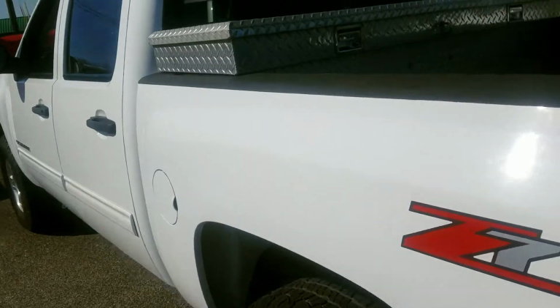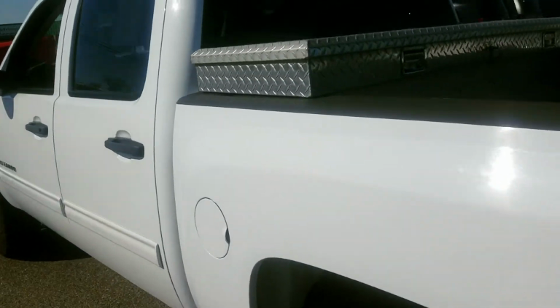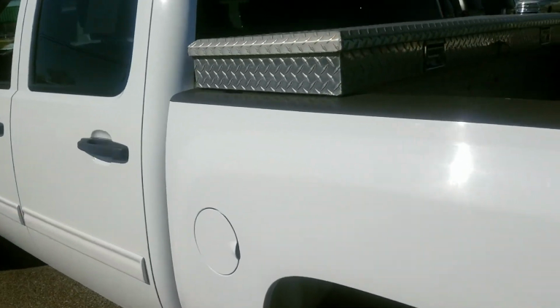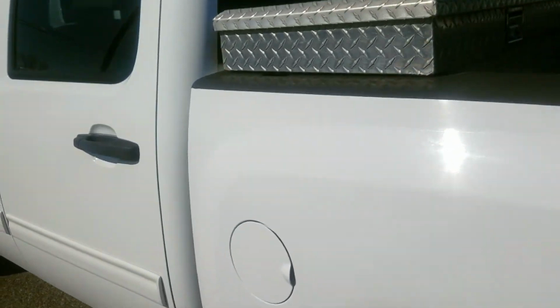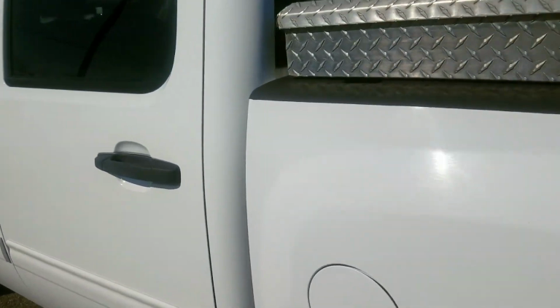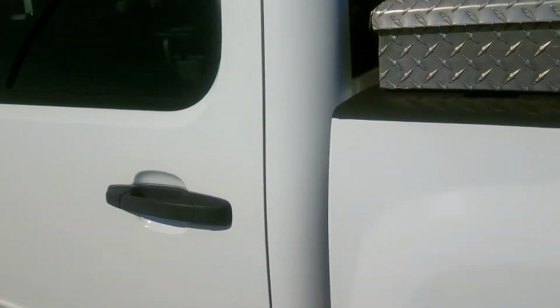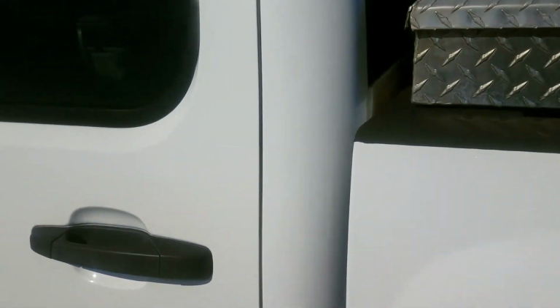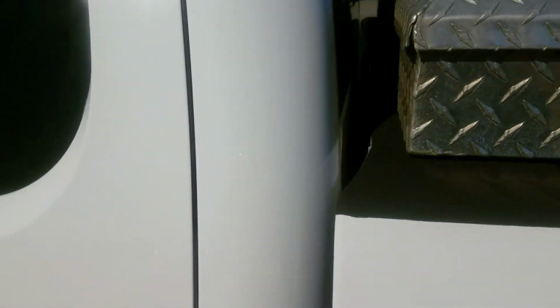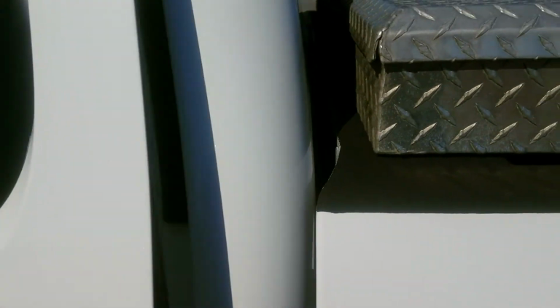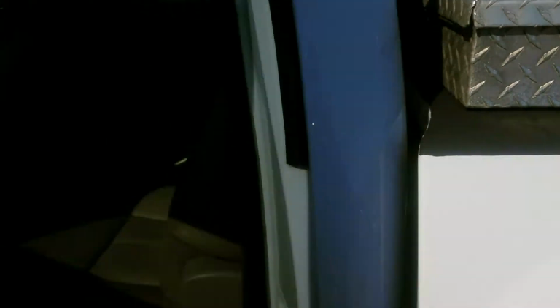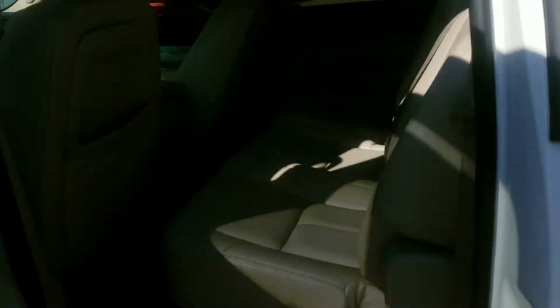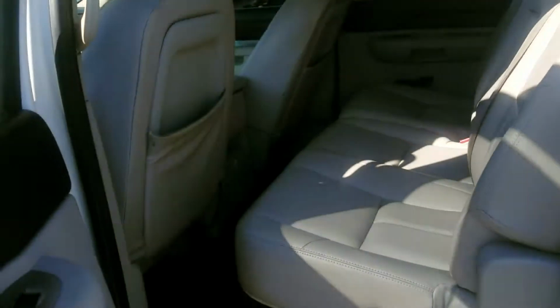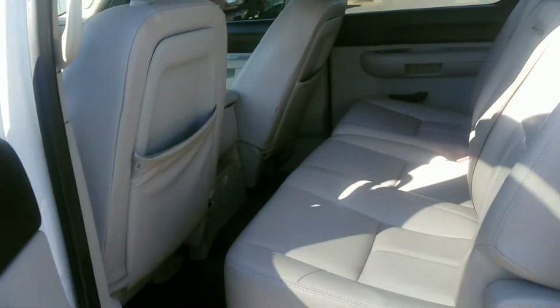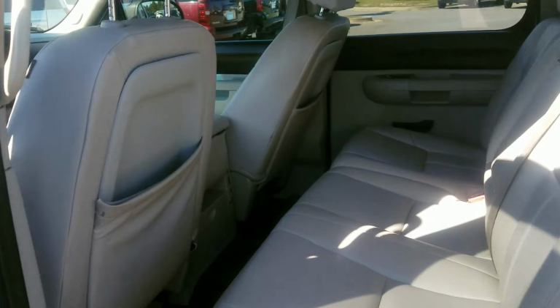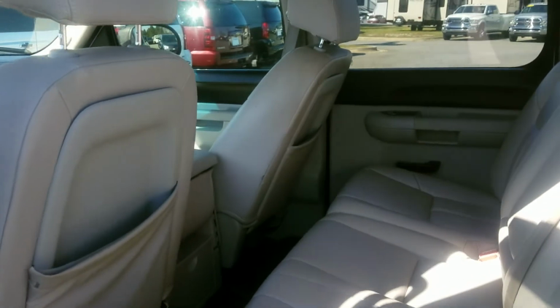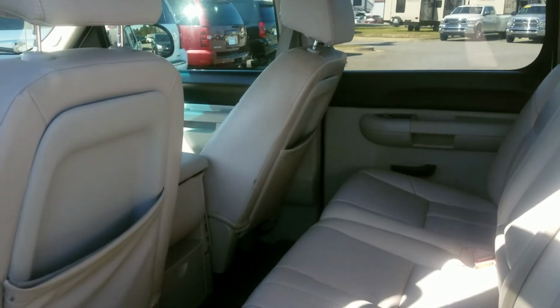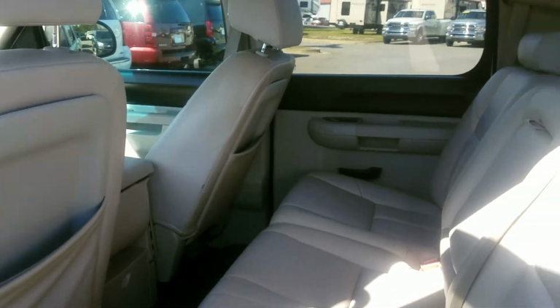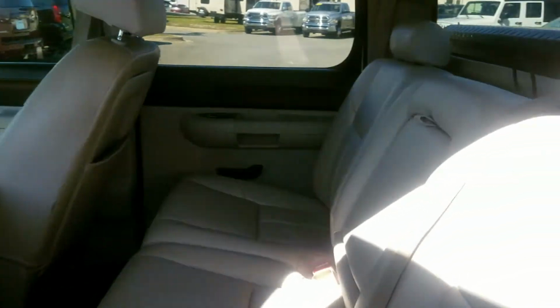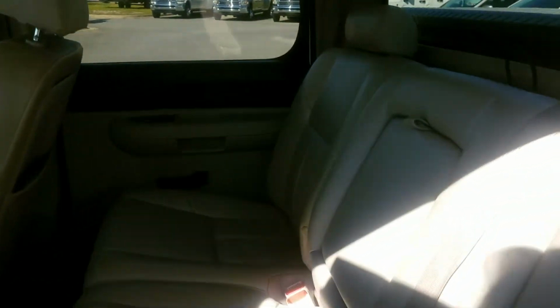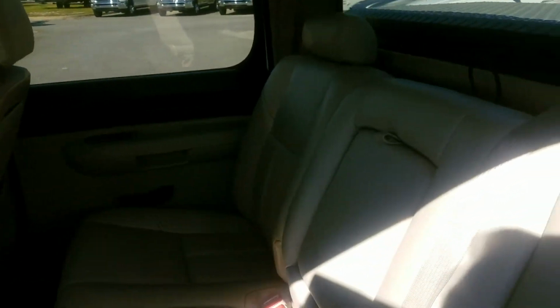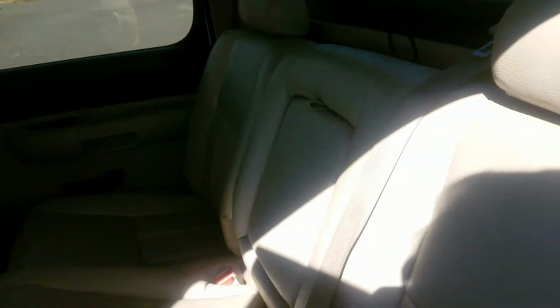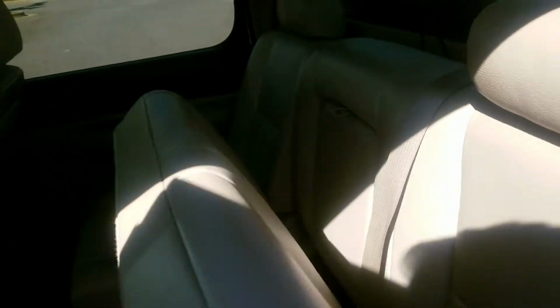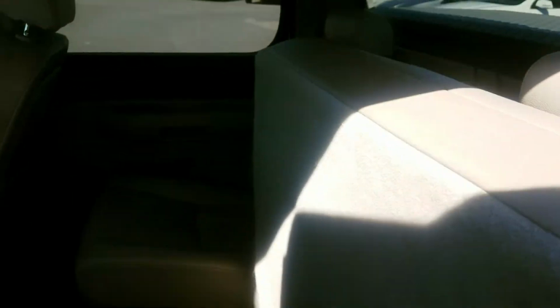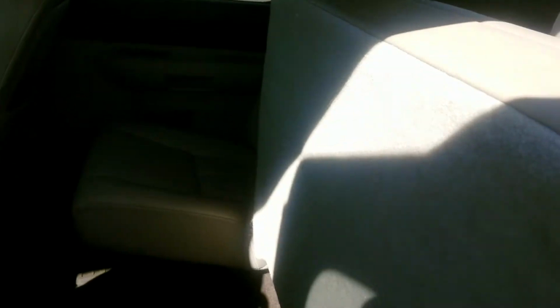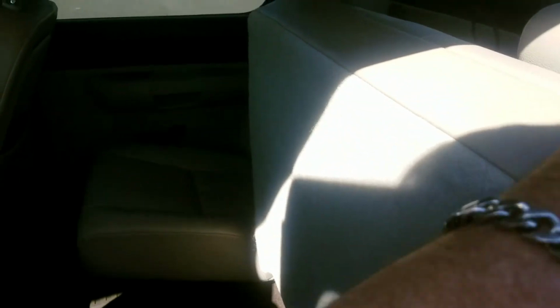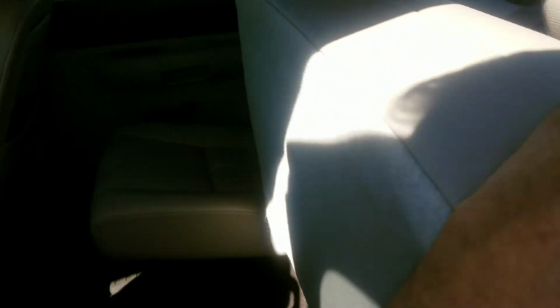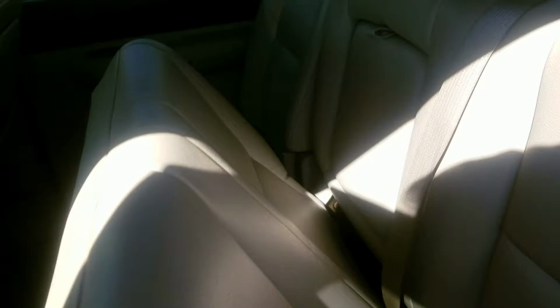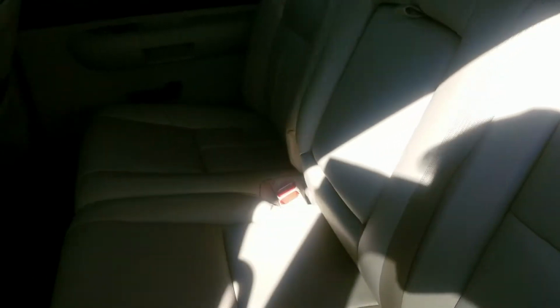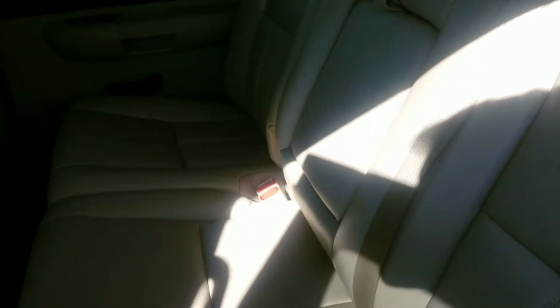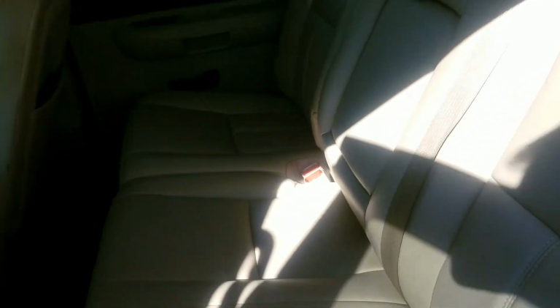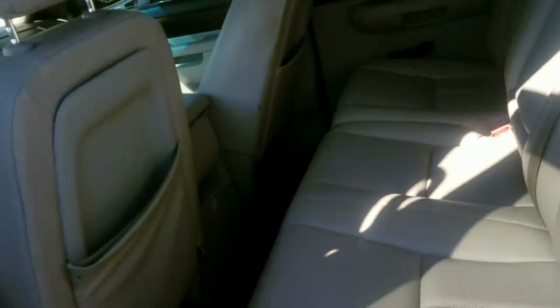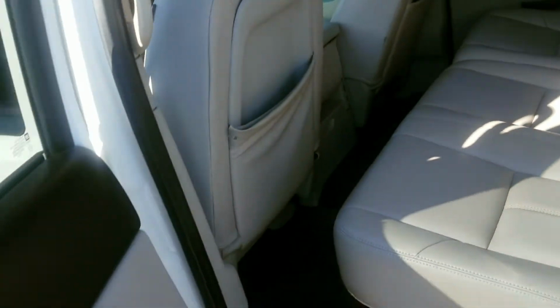Let's go up here and look in the back seat real quick. Got plenty of space back there. Got gray interior in it, storage up under the seat, and storage behind the seat here.